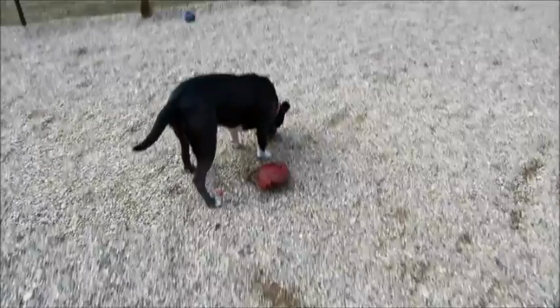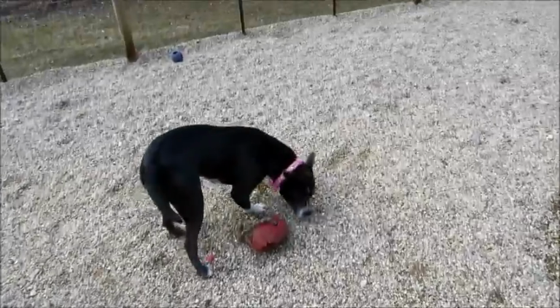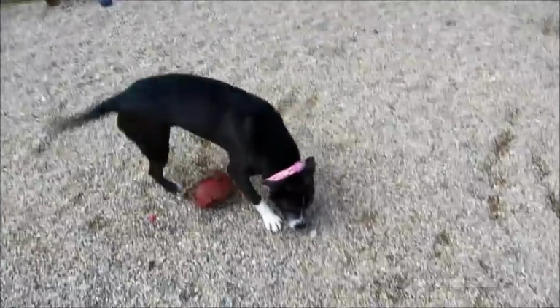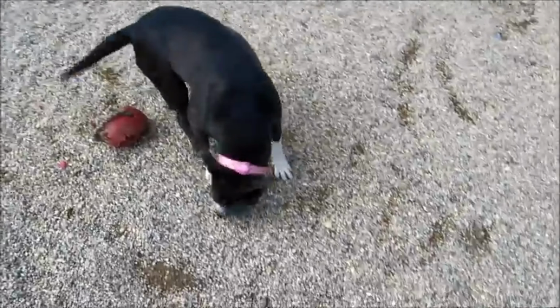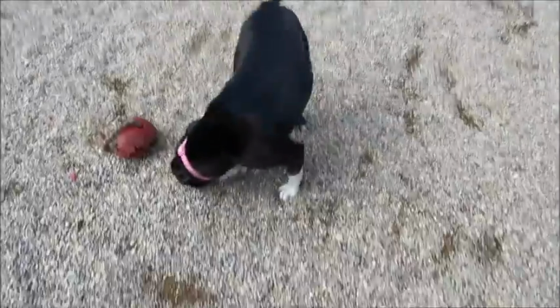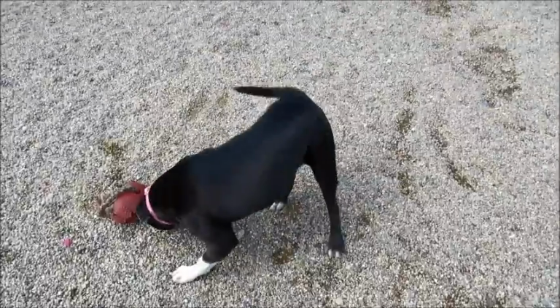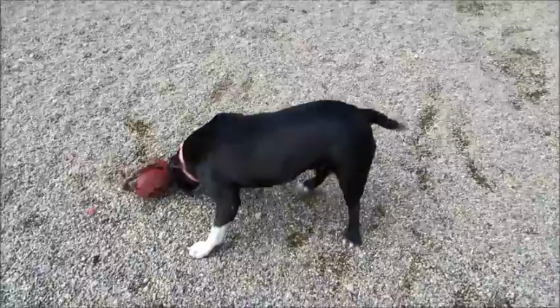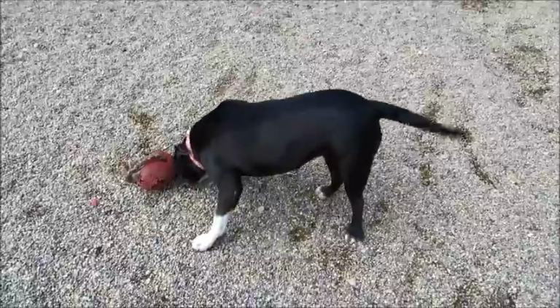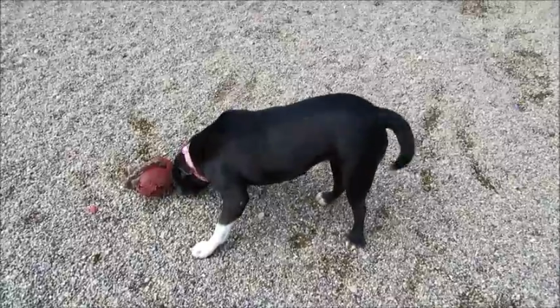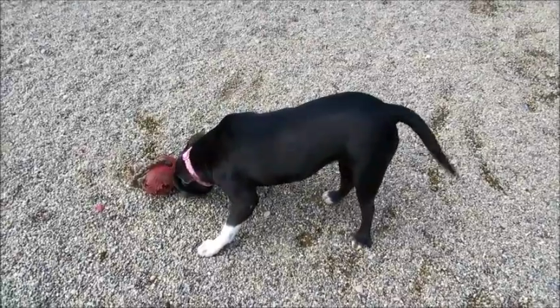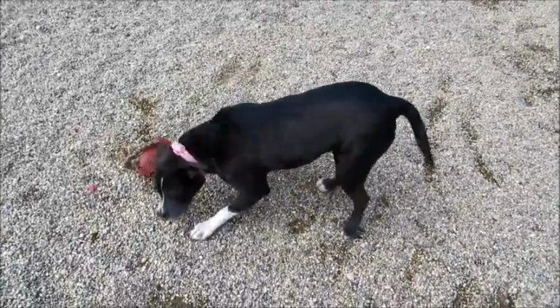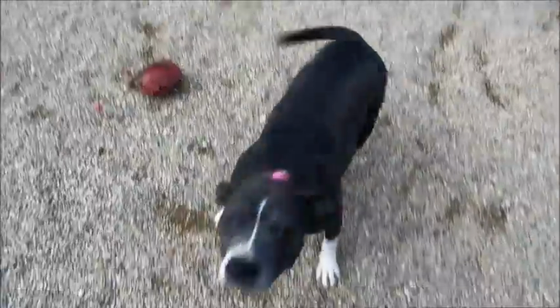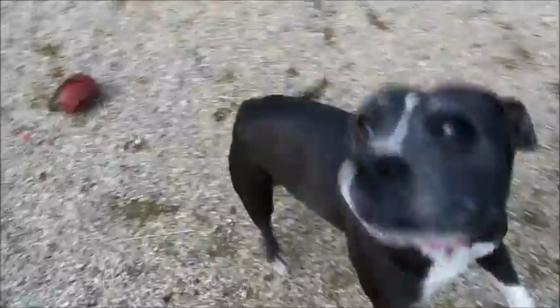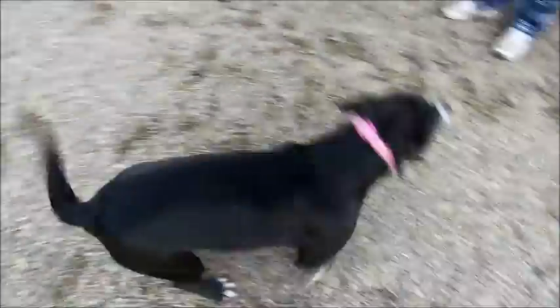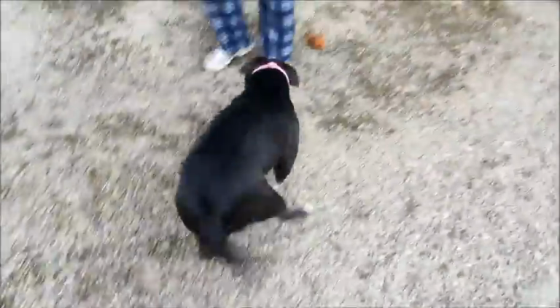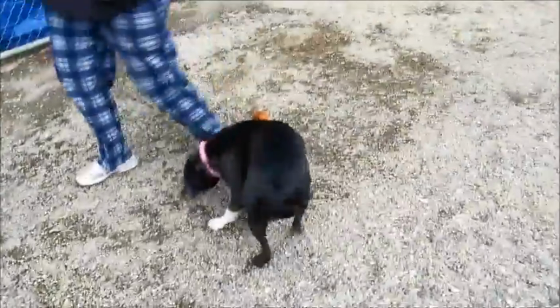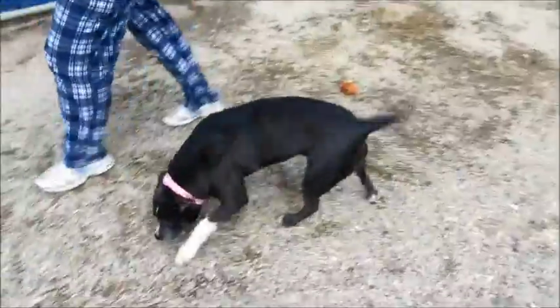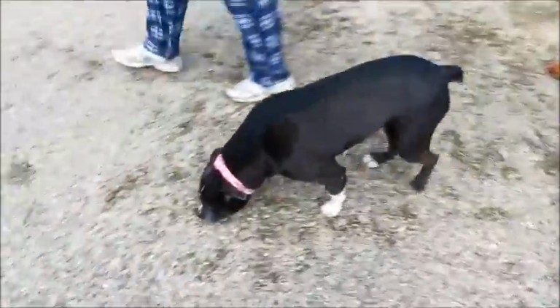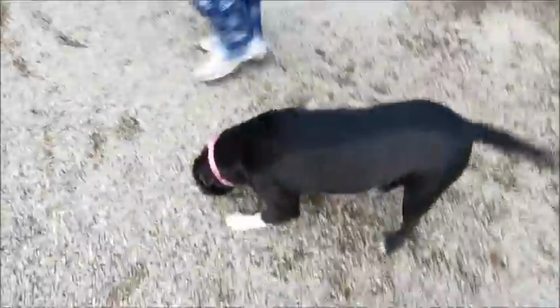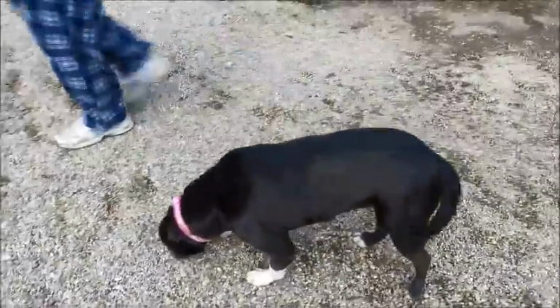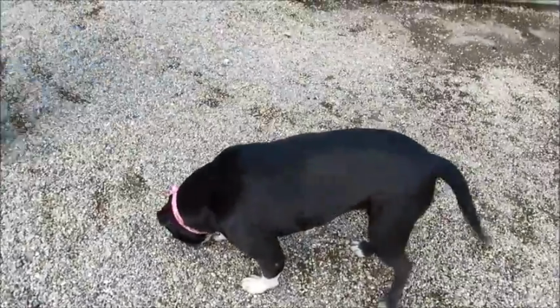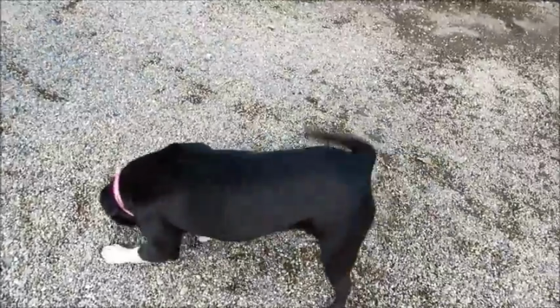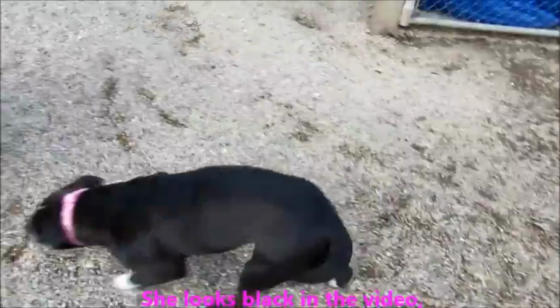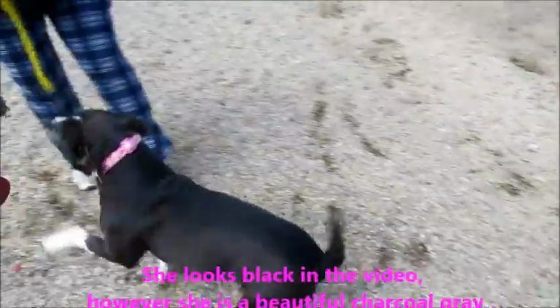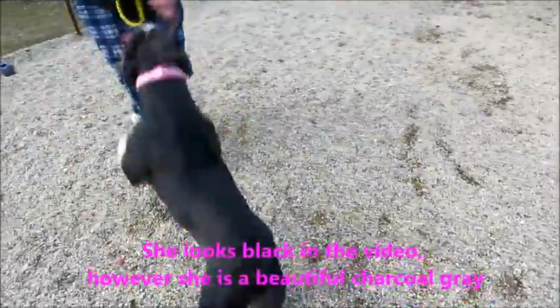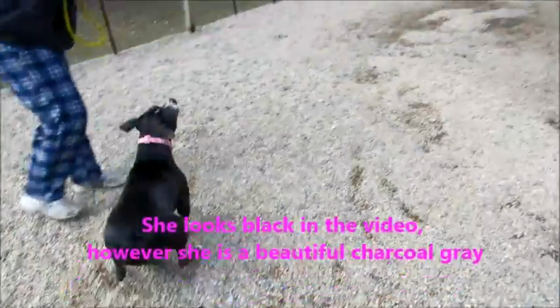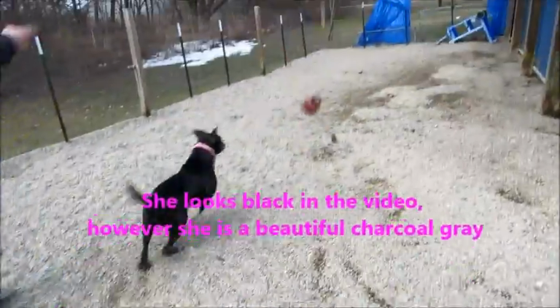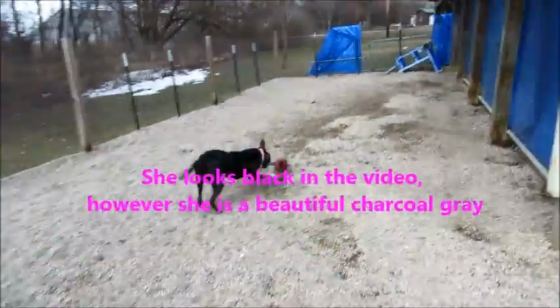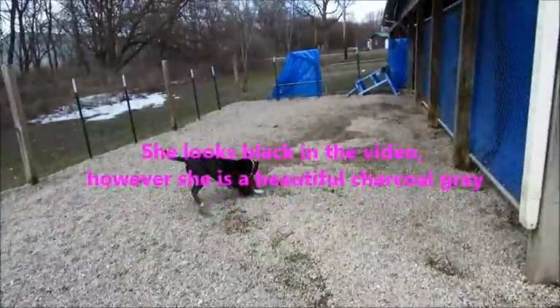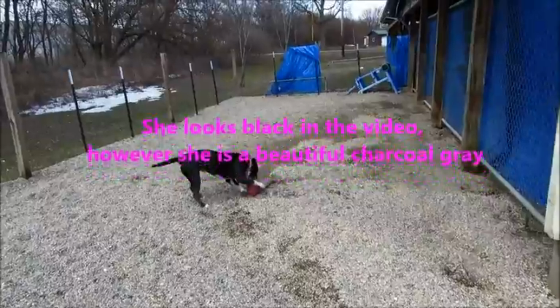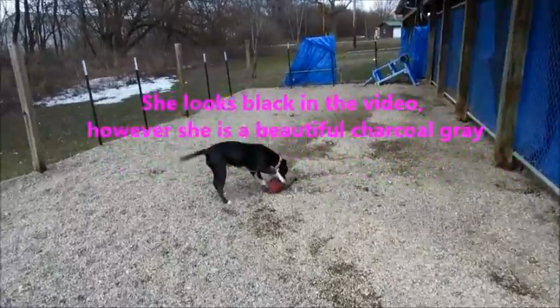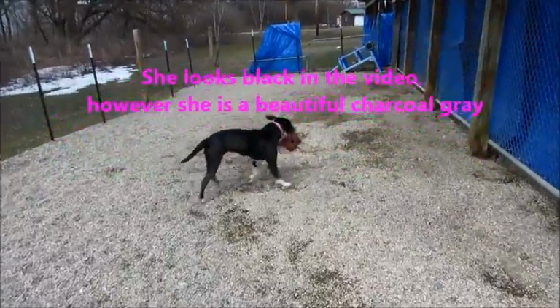This is Nana. Oh, she's so cute. Look at her tail going already. She's a beautiful Pitbull Terrier mix. She's got this beautiful, shiny, charcoal gray coat.